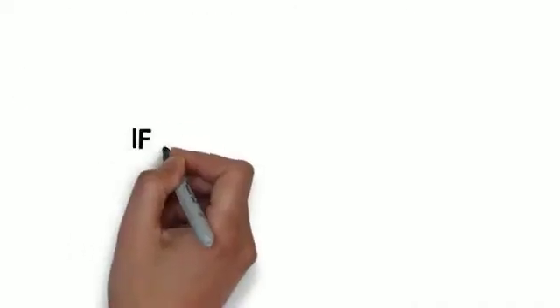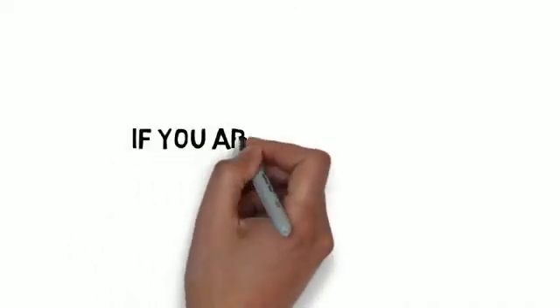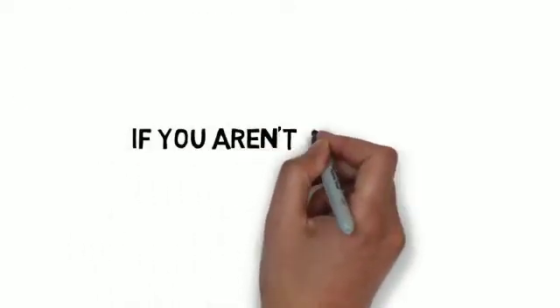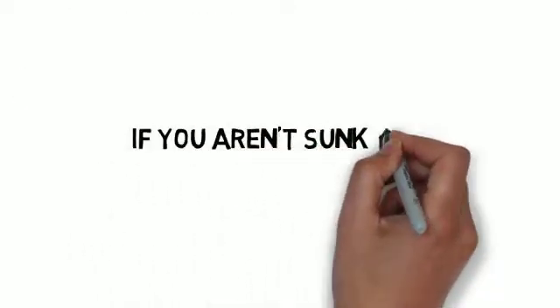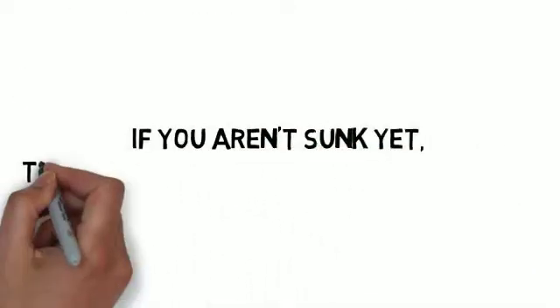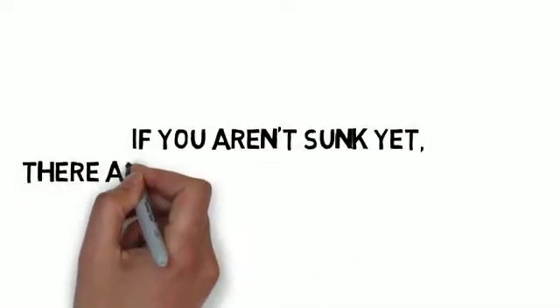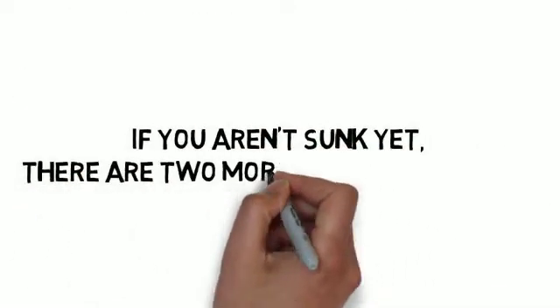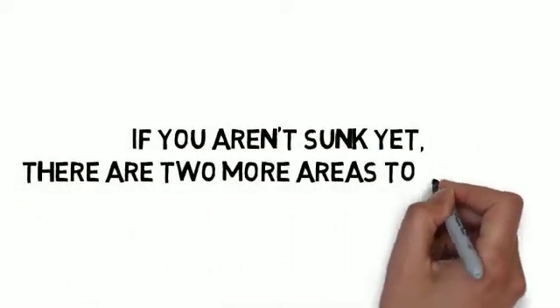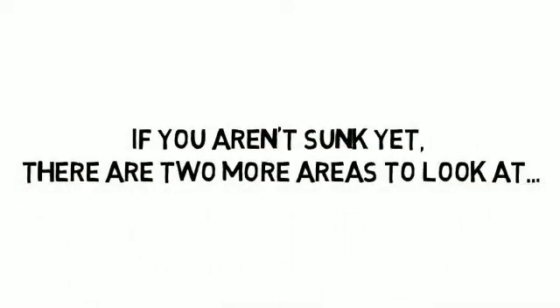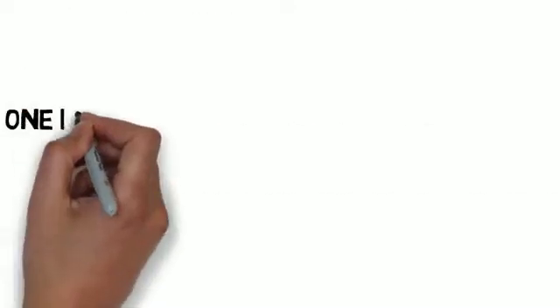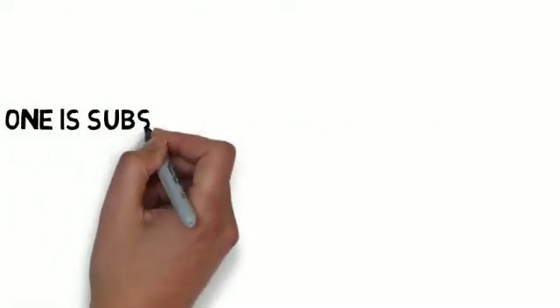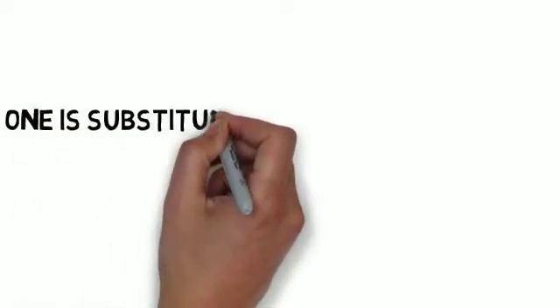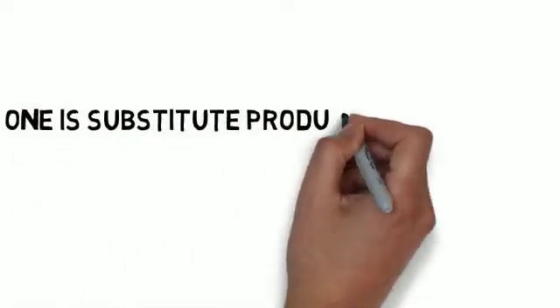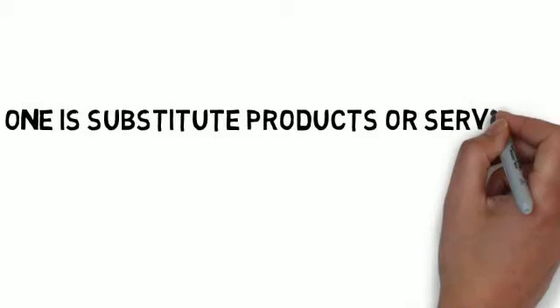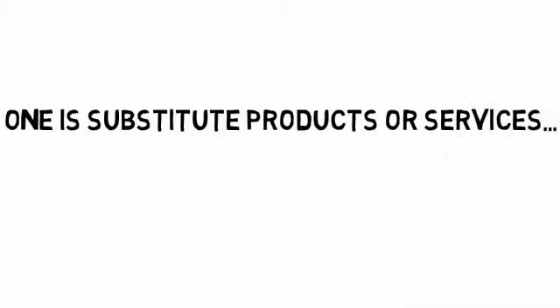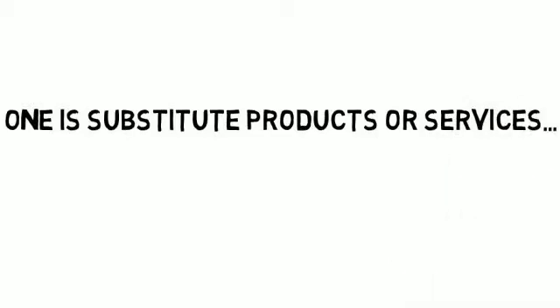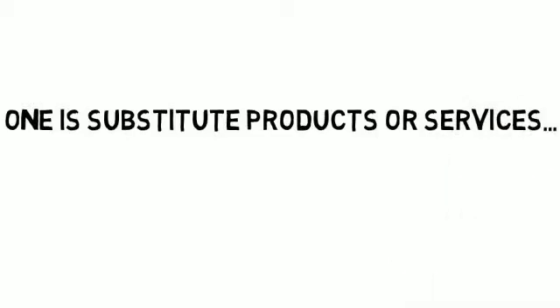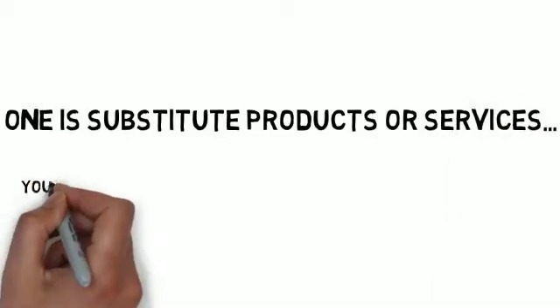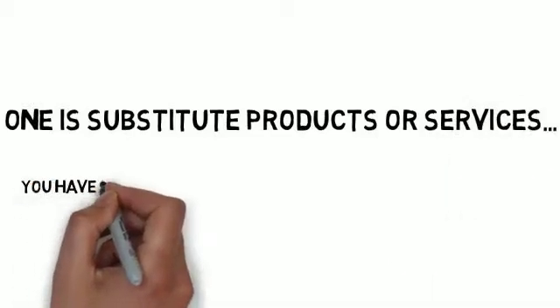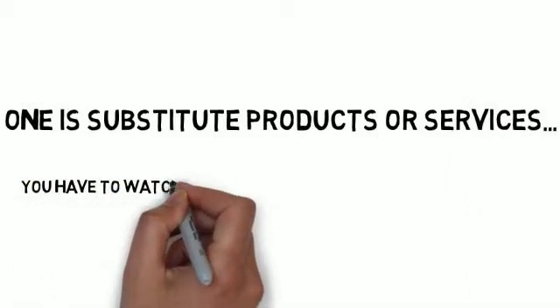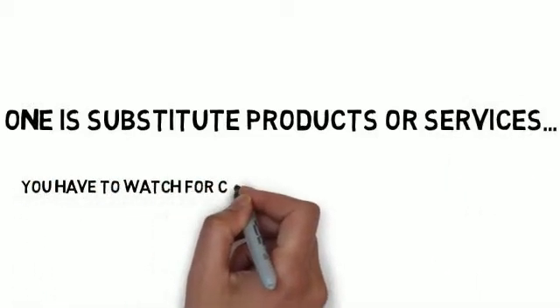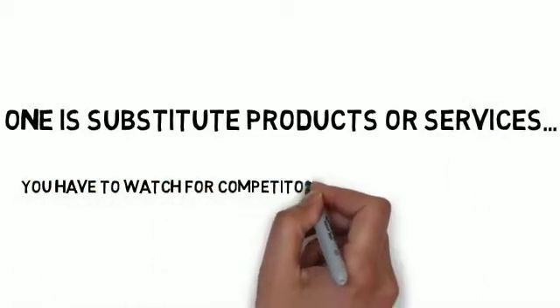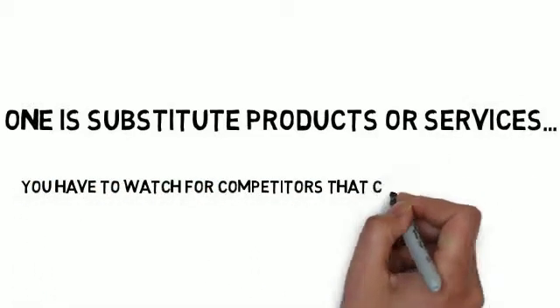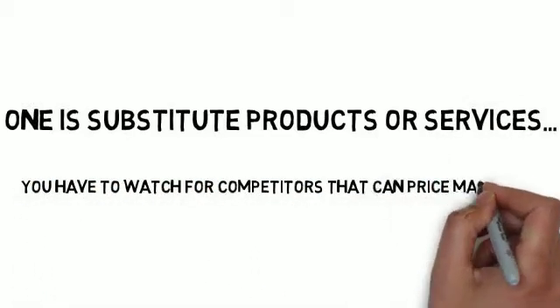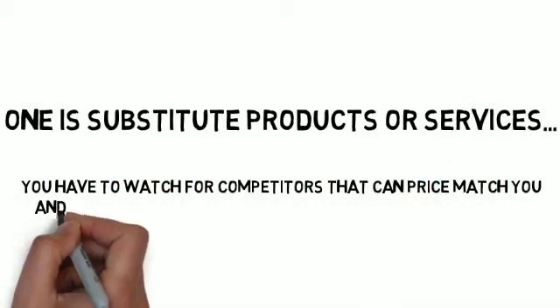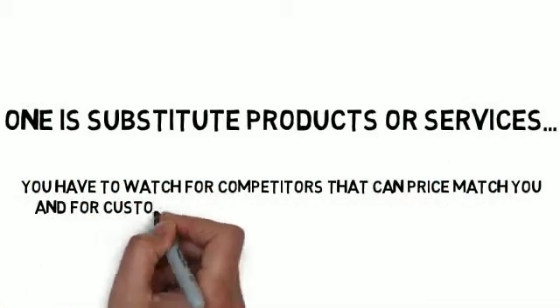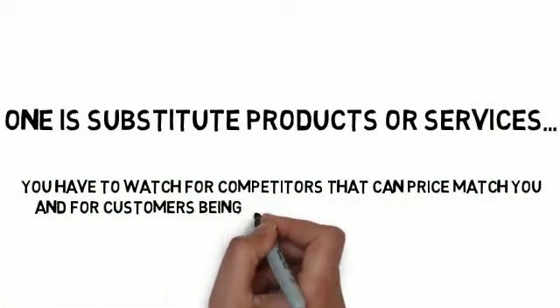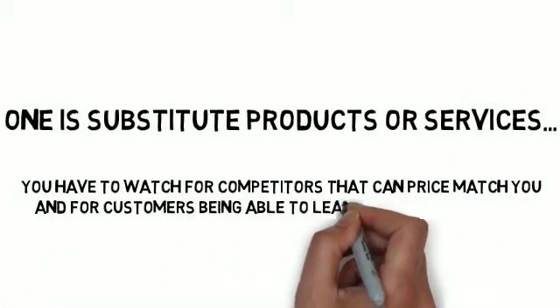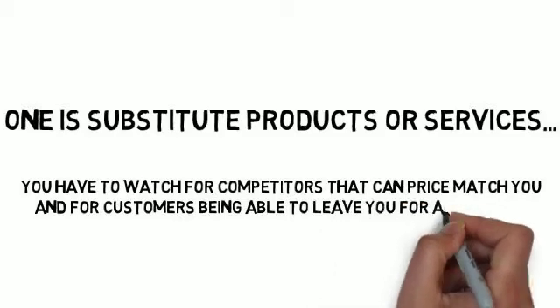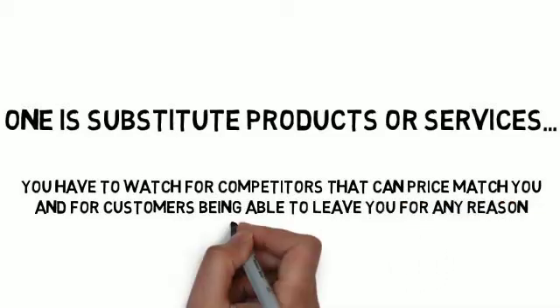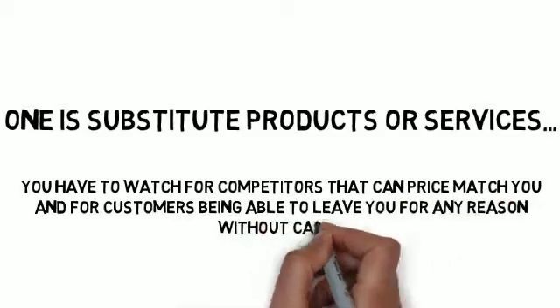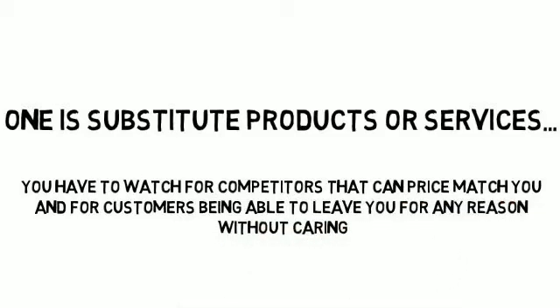If you aren't sunk yet, there are two more areas to look at. One is substitute products or services. You have to watch for competitors that can price-match you and for customers being able to leave you for any reason without caring.